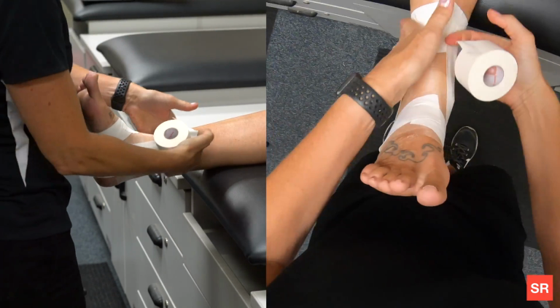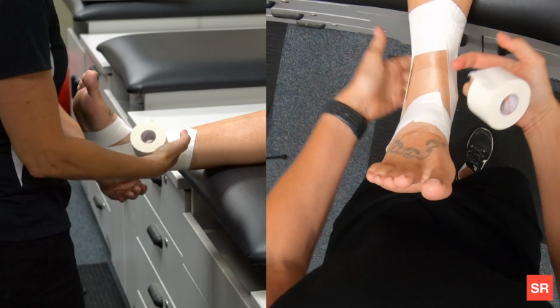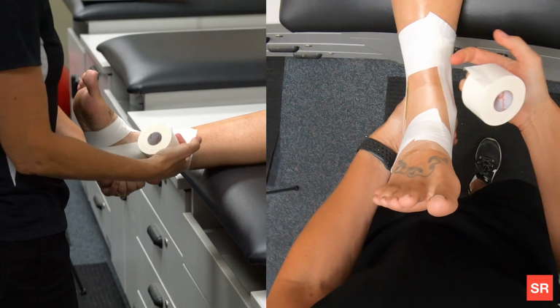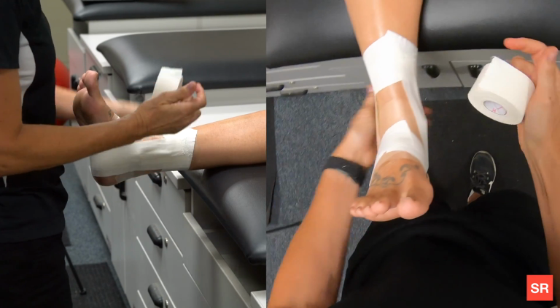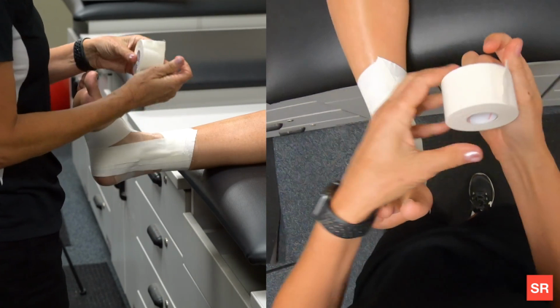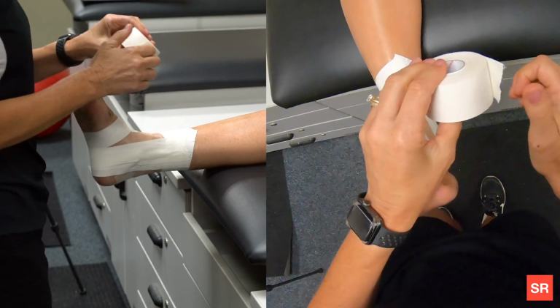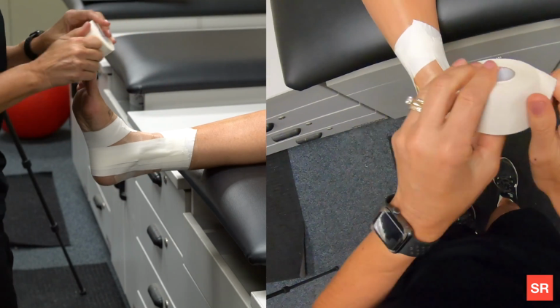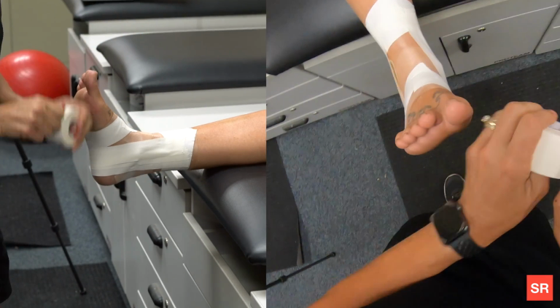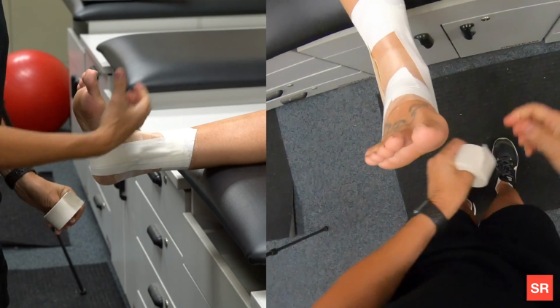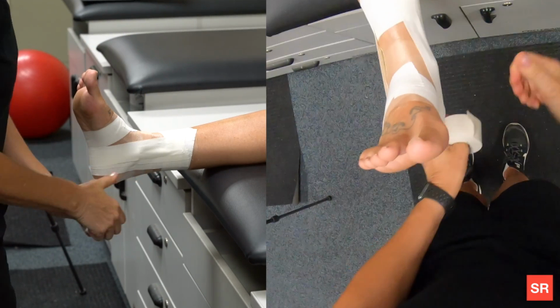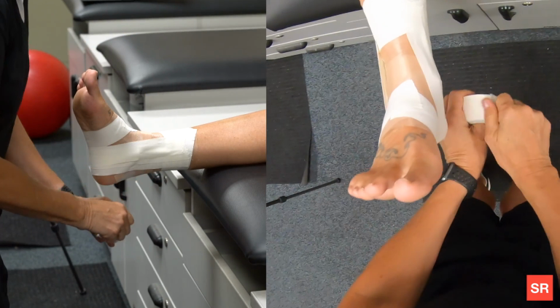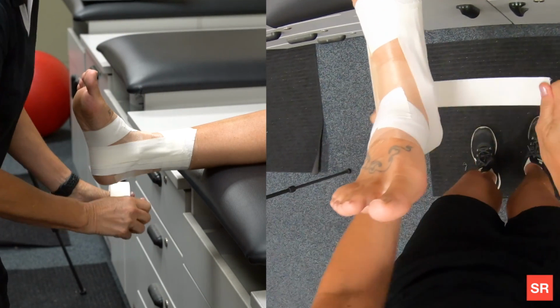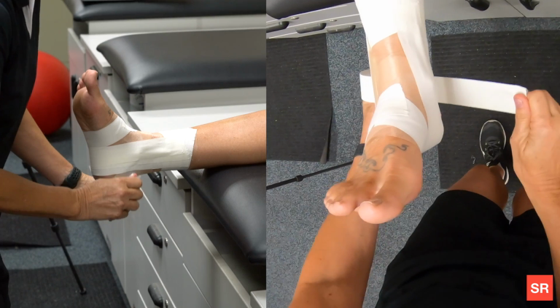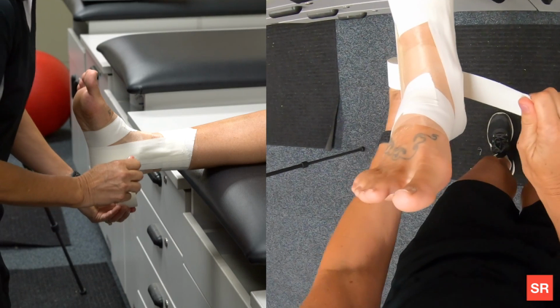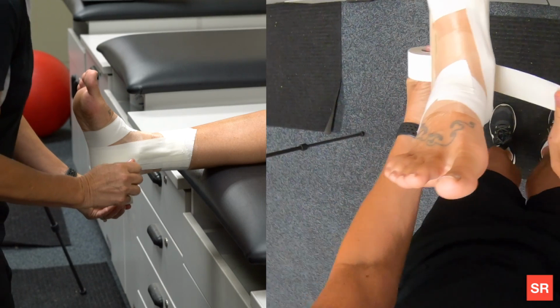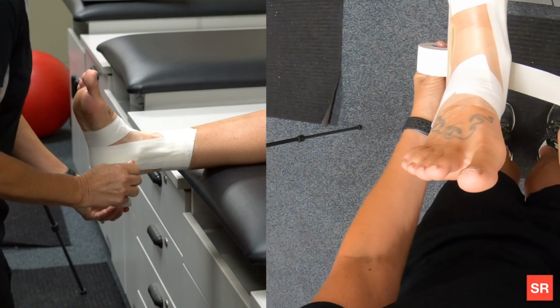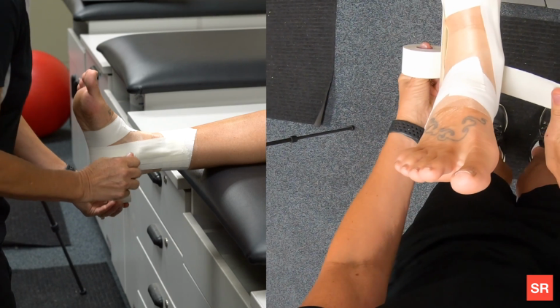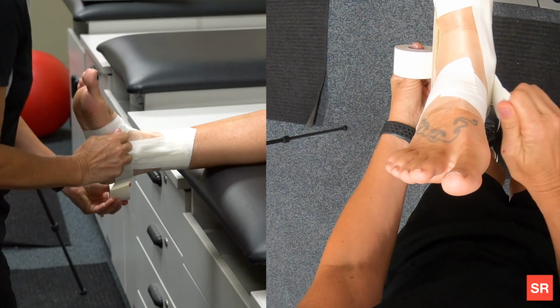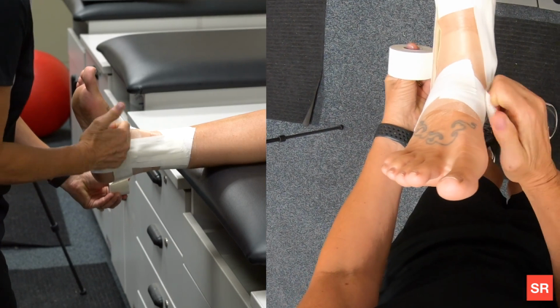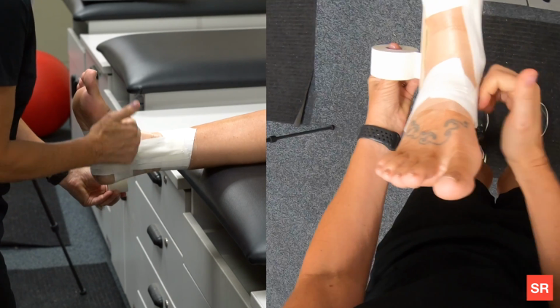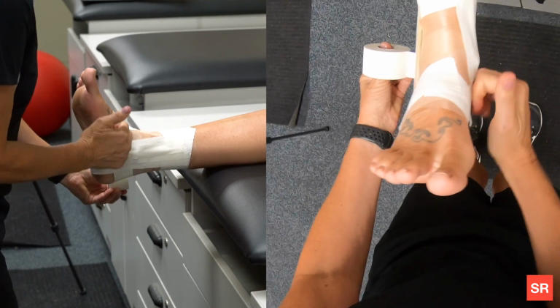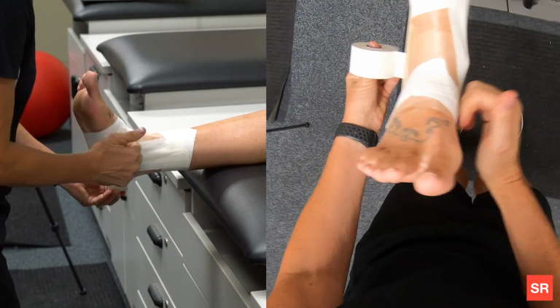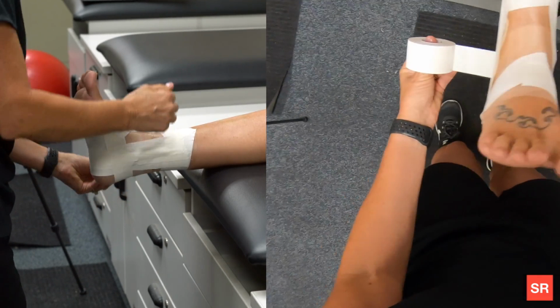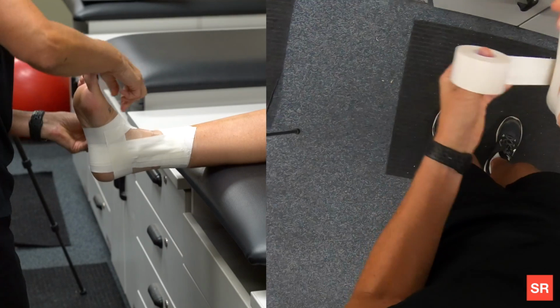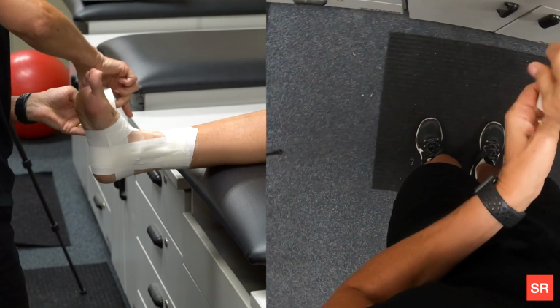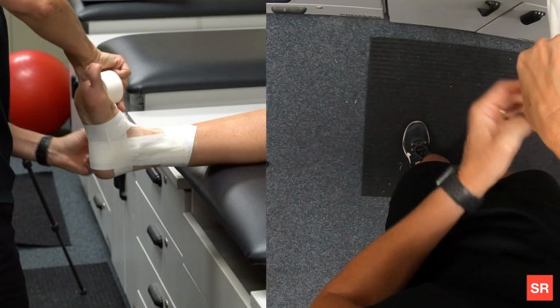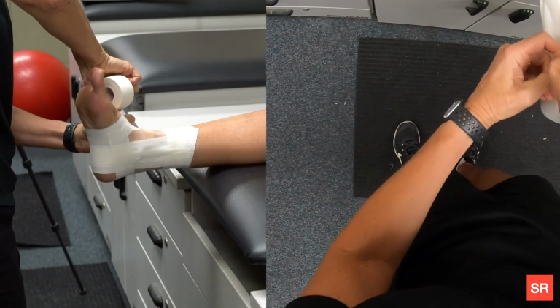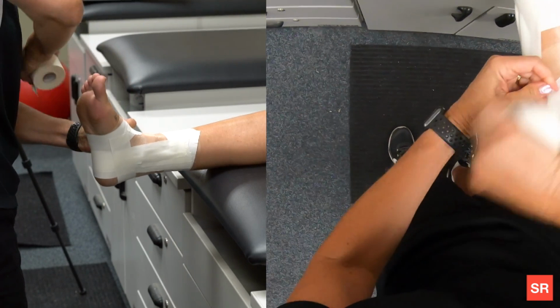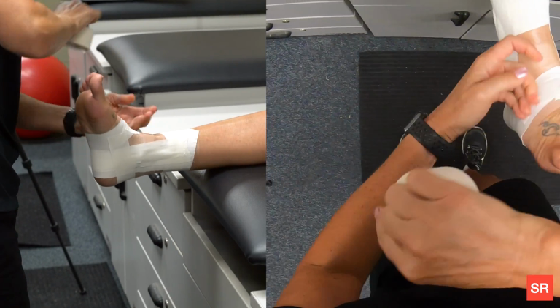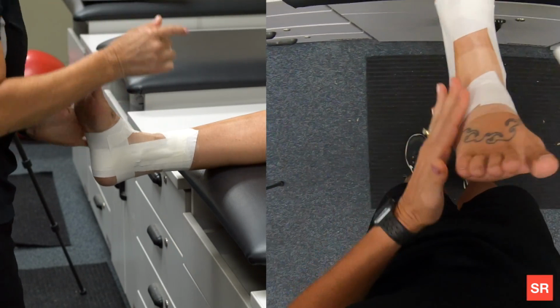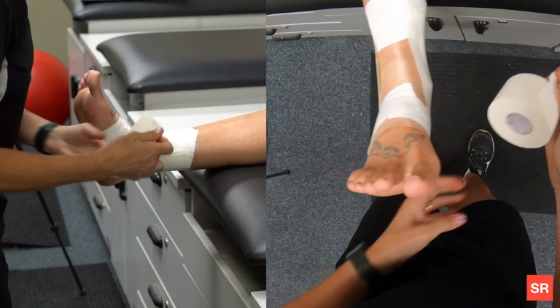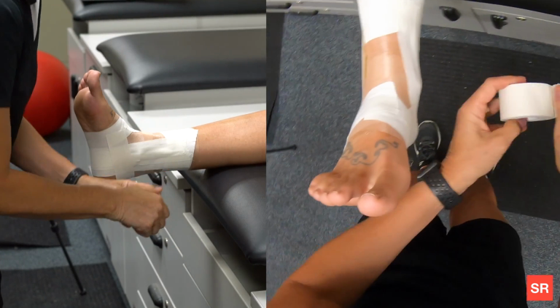After your stirrups, you're going to do a horseshoe — it's called a horseshoe because it's going to be the shape of a horseshoe. You start below the malleolus on the medial side and then go lateral. You're going to do two of those.